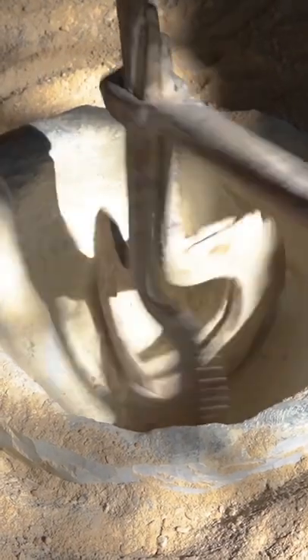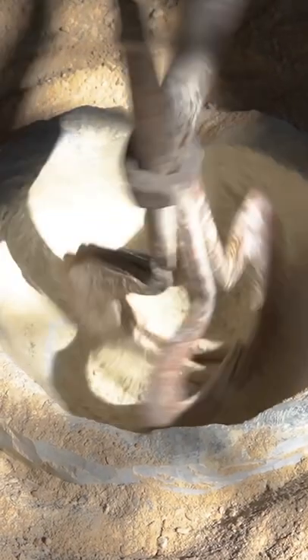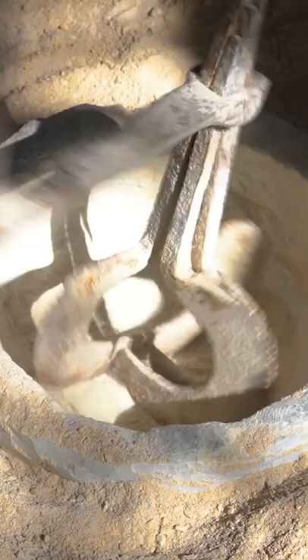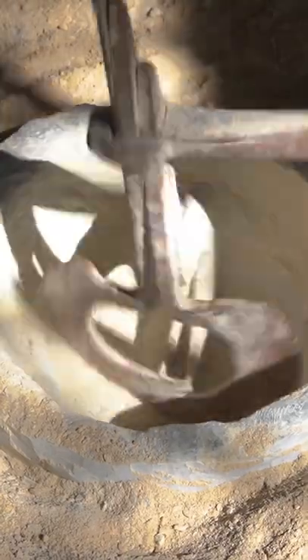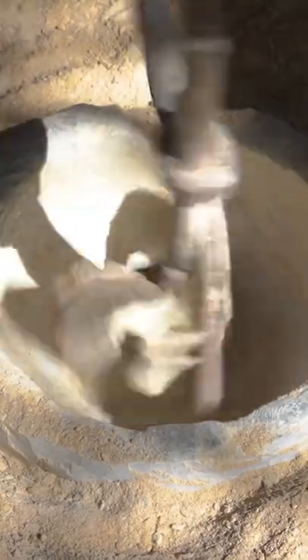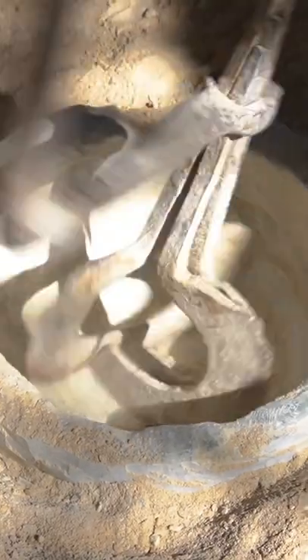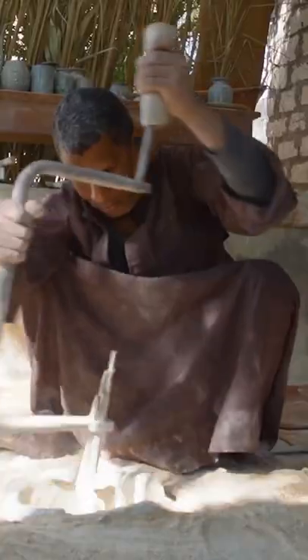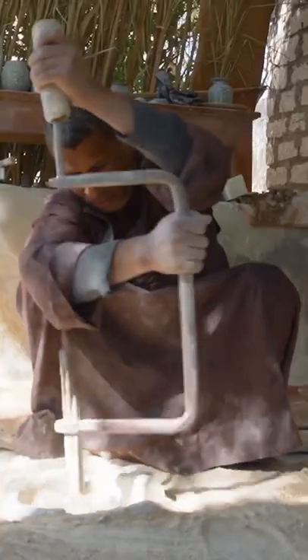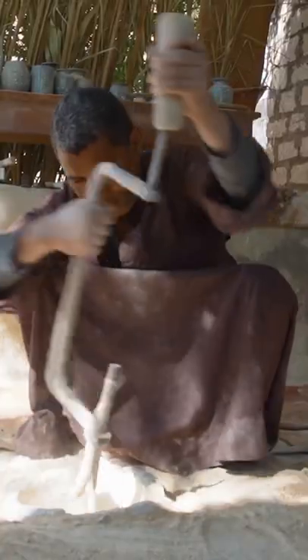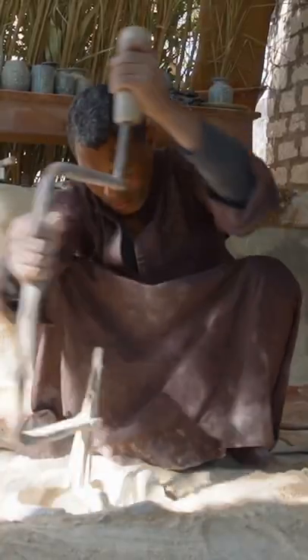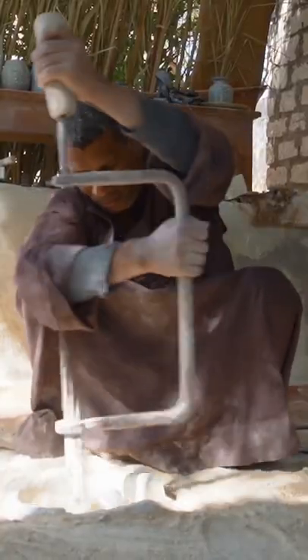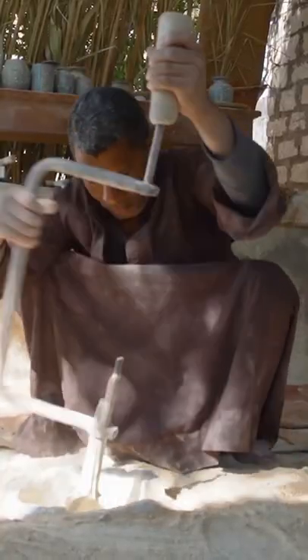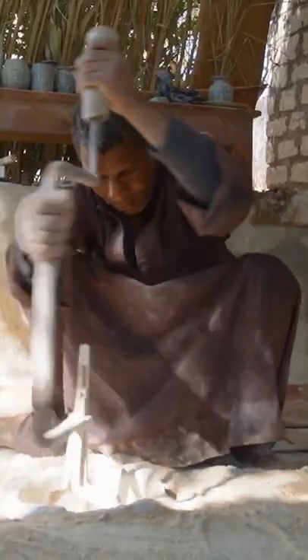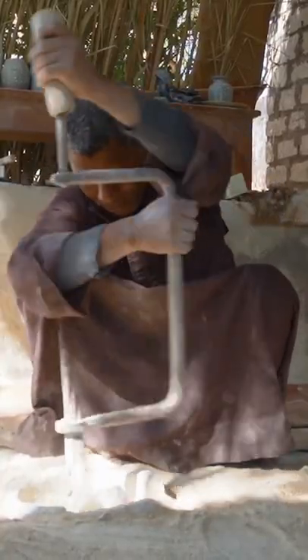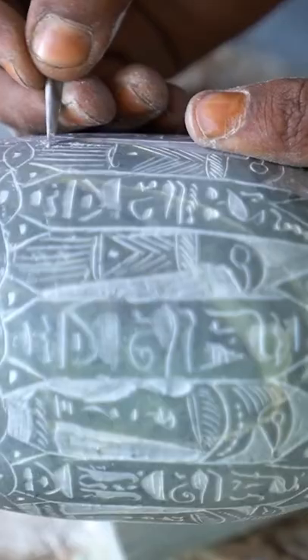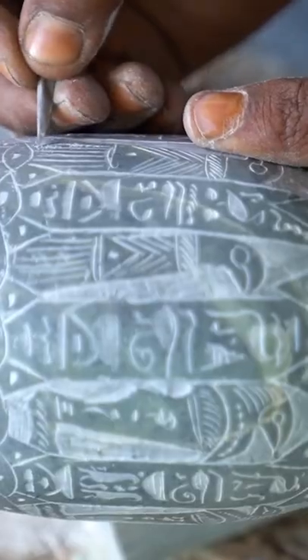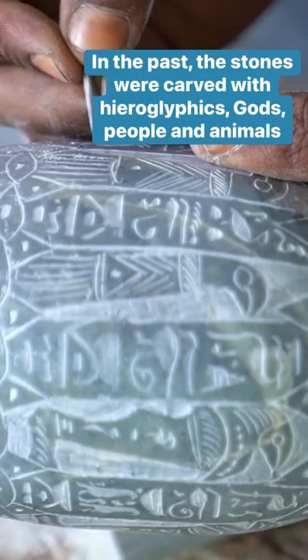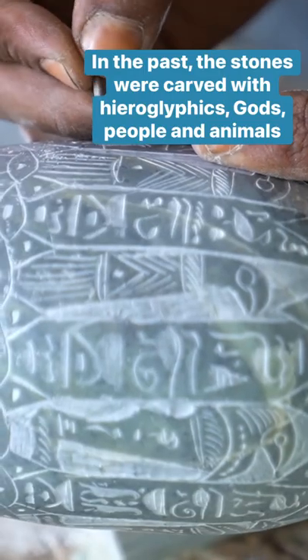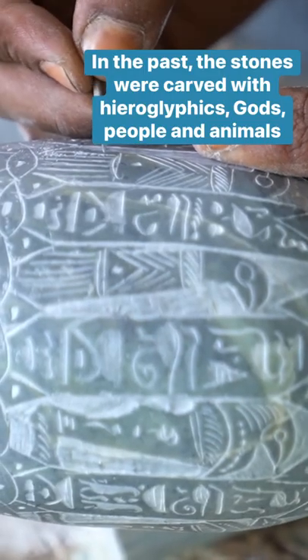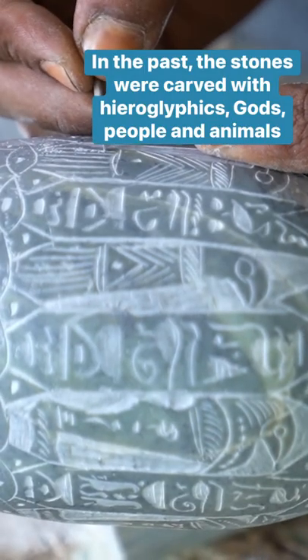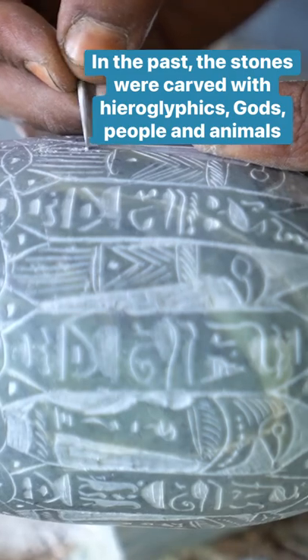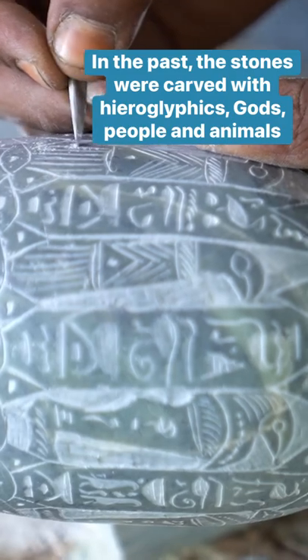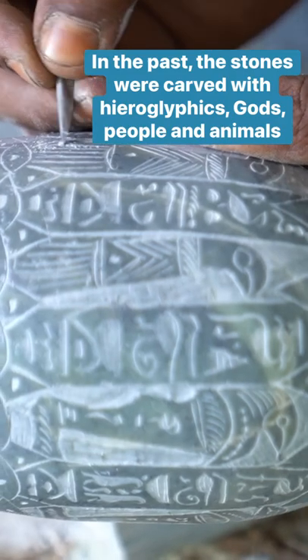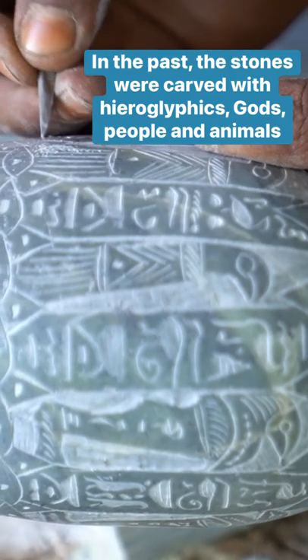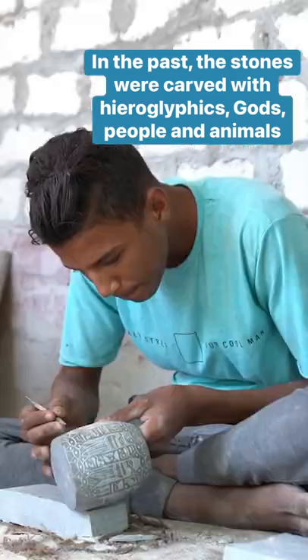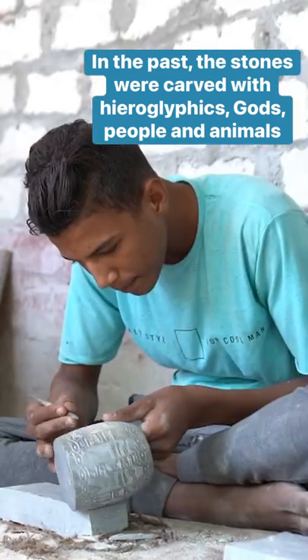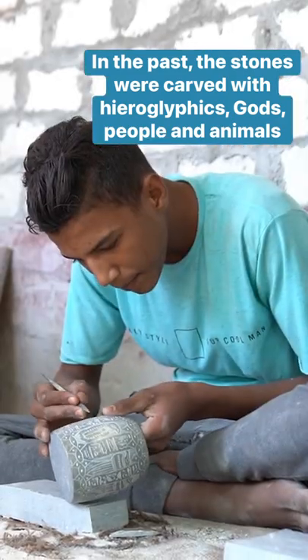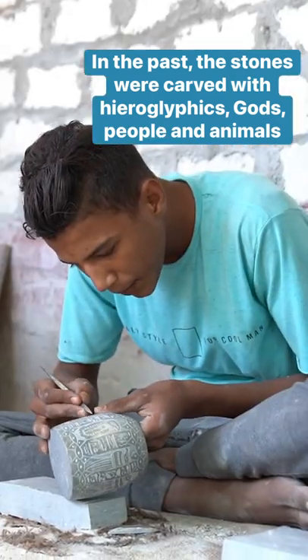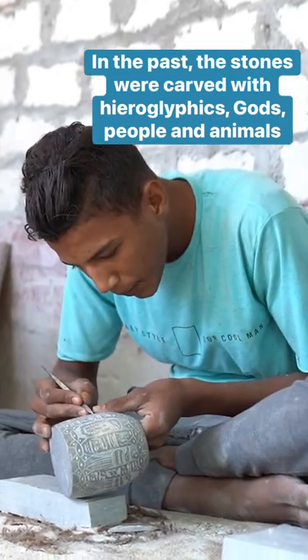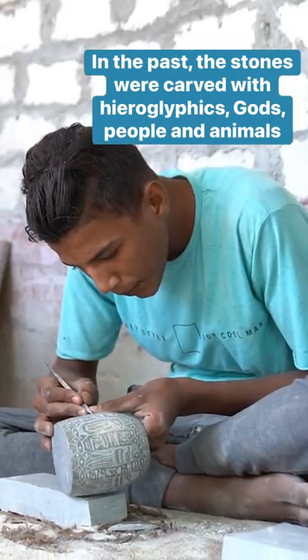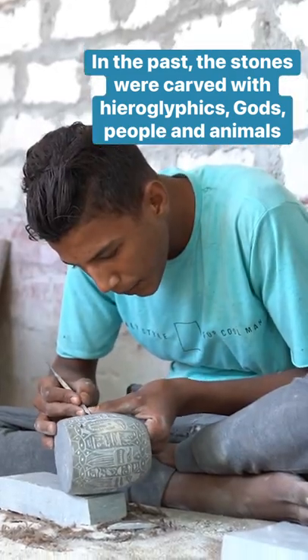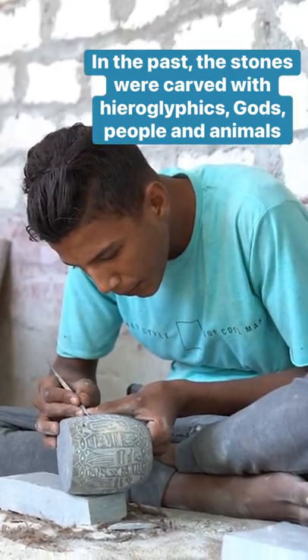Egyptians in Luxor have been carving stones for thousands of years. In the past, craftsmen carved hieroglyphics and intricate figures of people, animals, and gods.